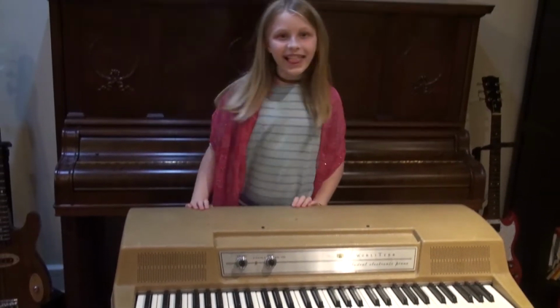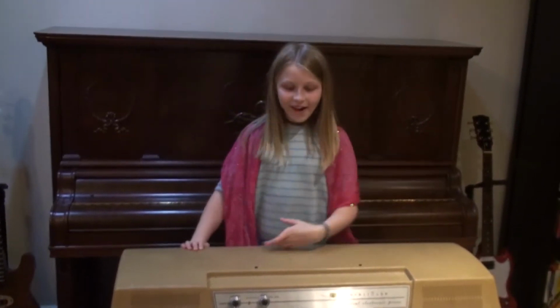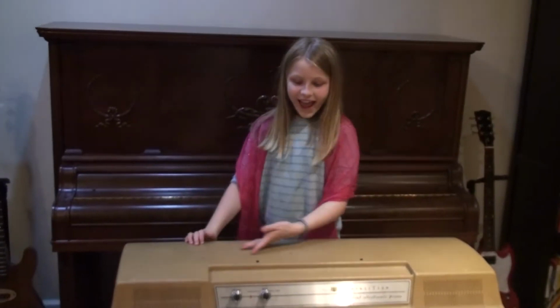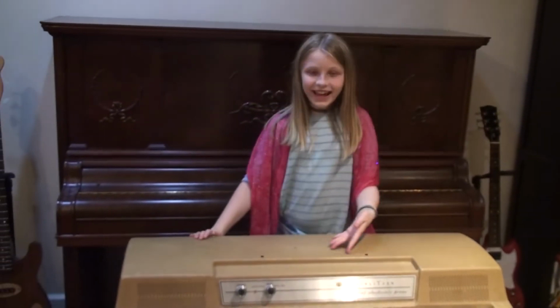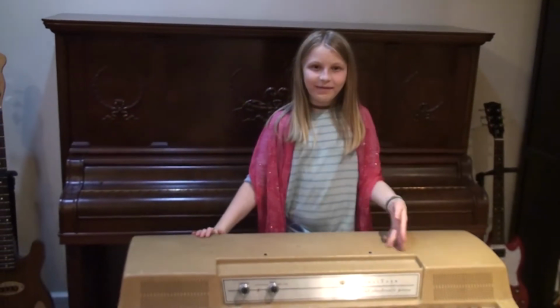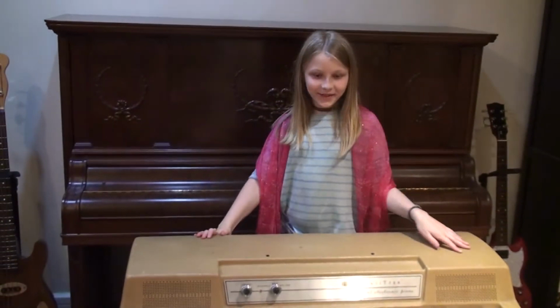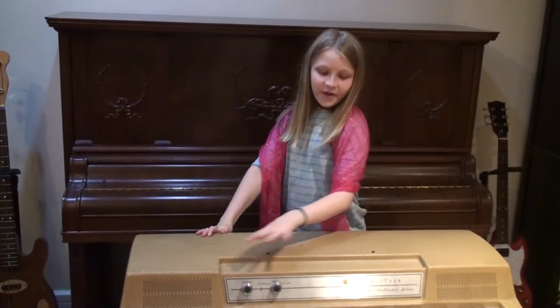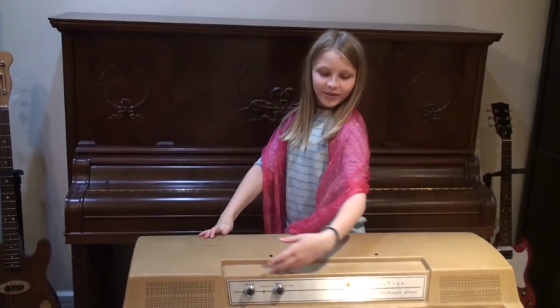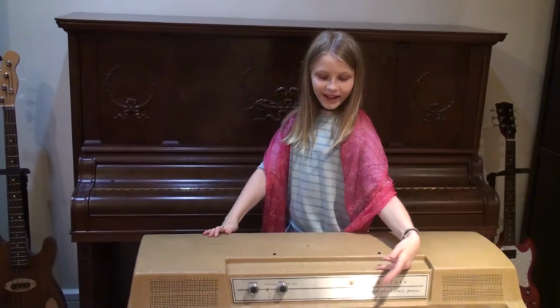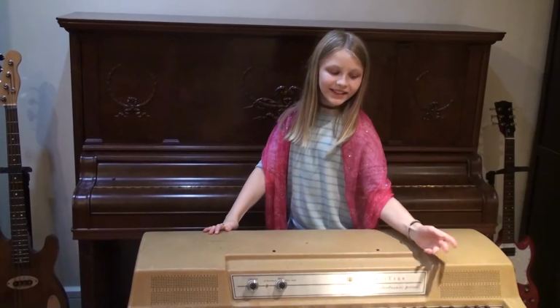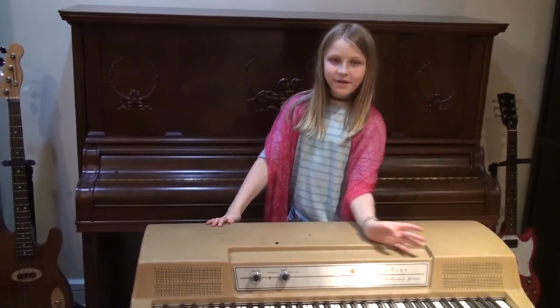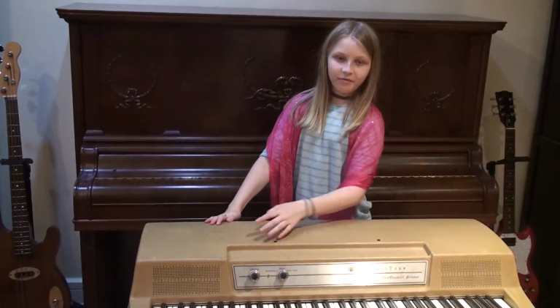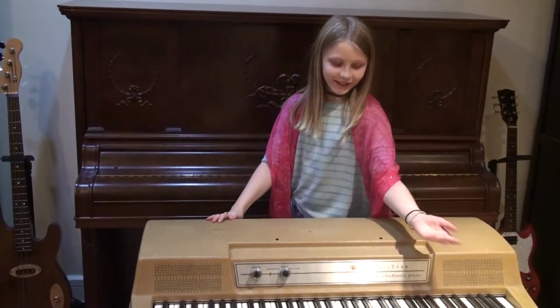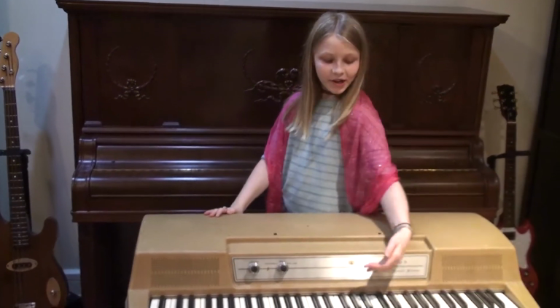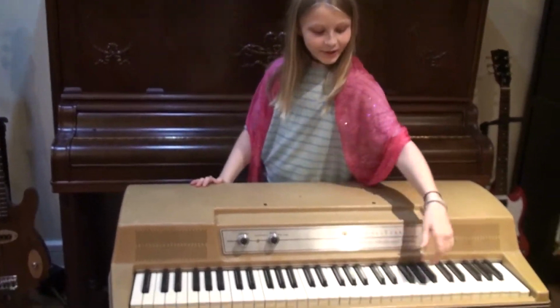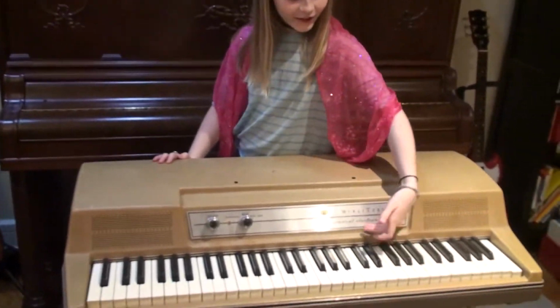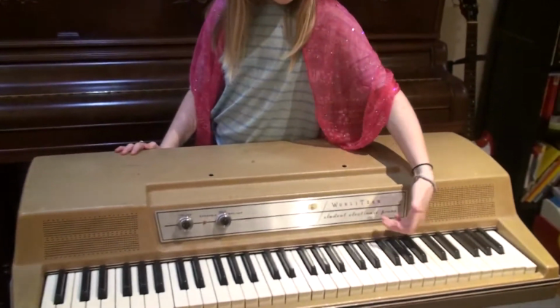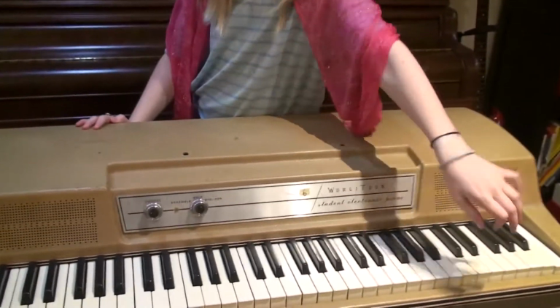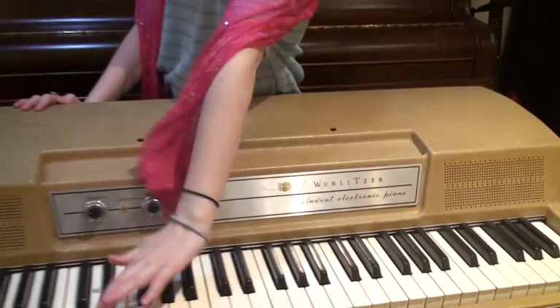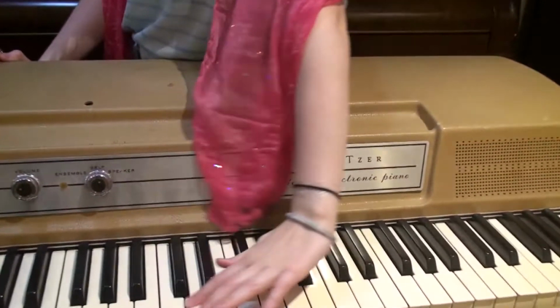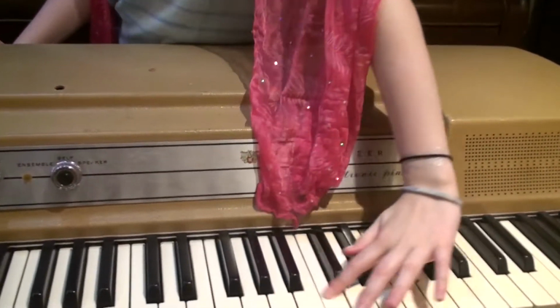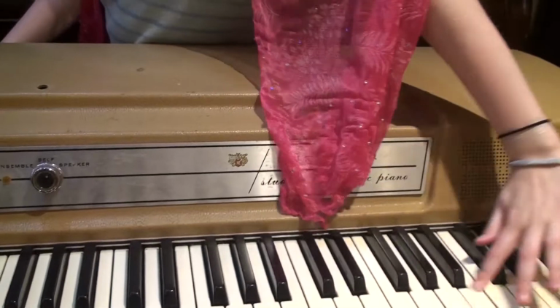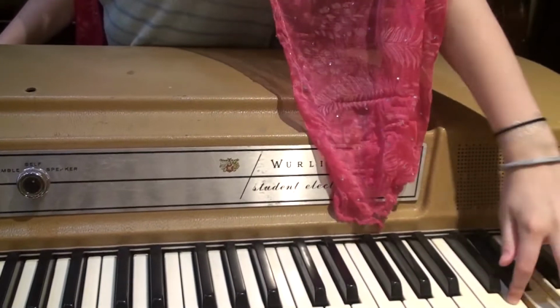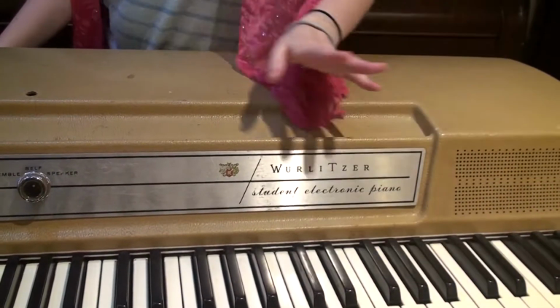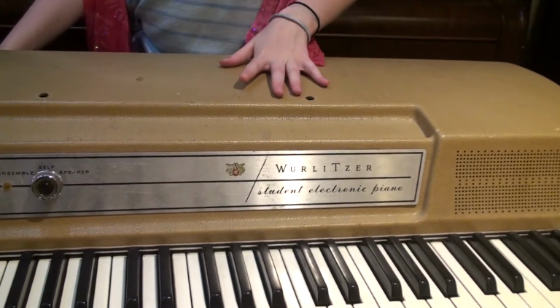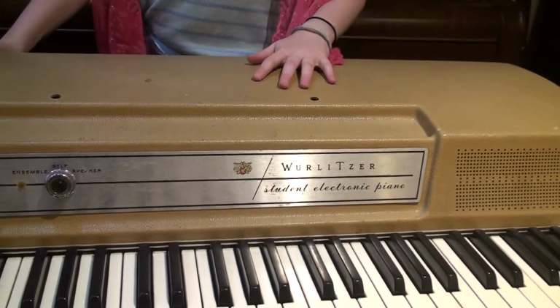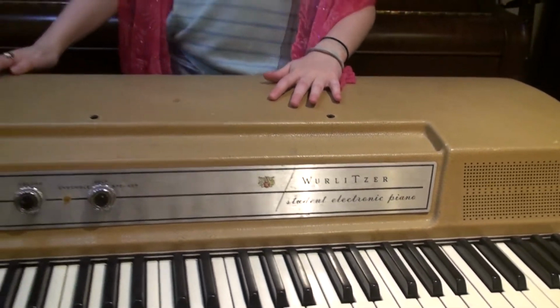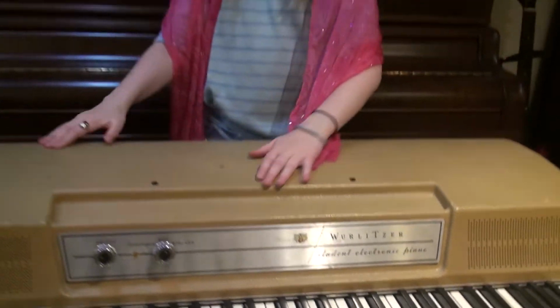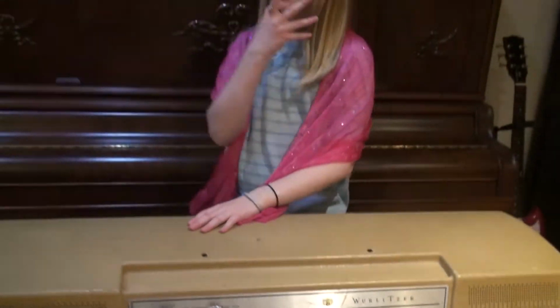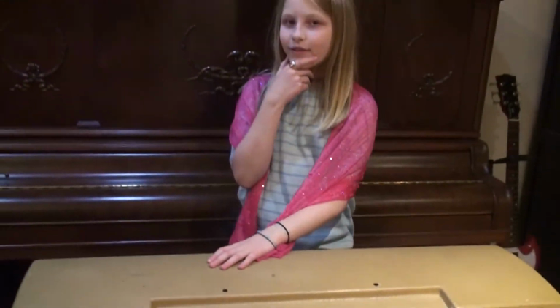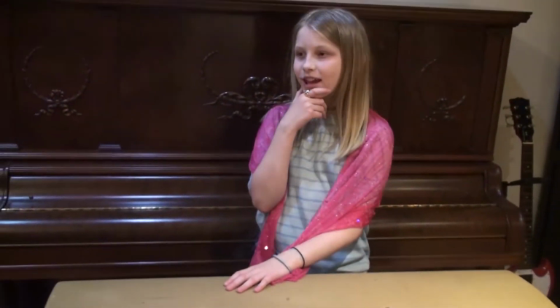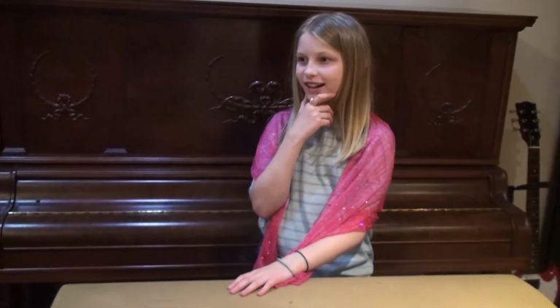Hello, and today on The Price is Right, one of three prizes is the World Series Student Electronic Piano. Now, I wonder how this thing works.